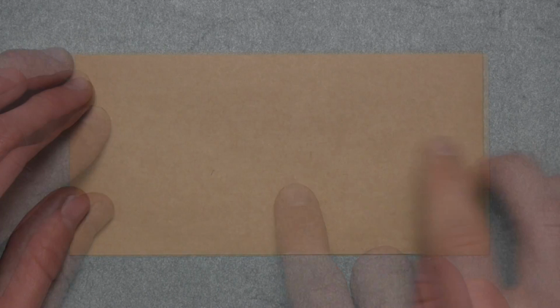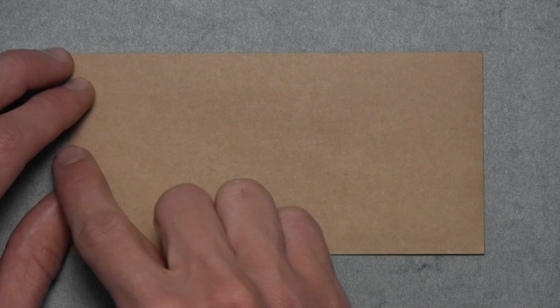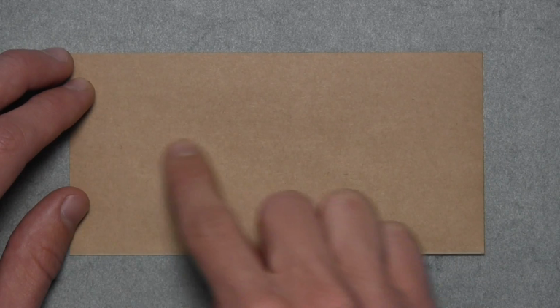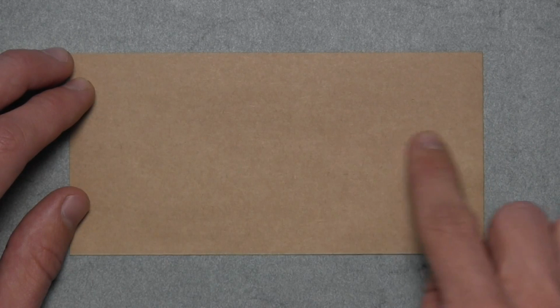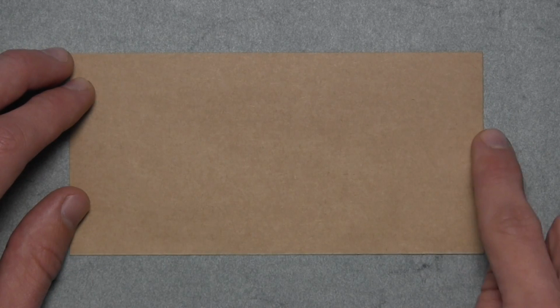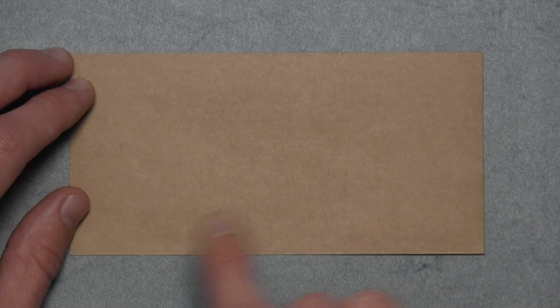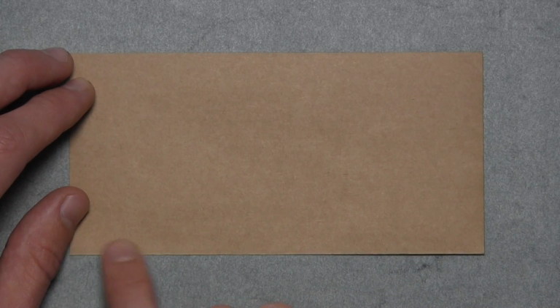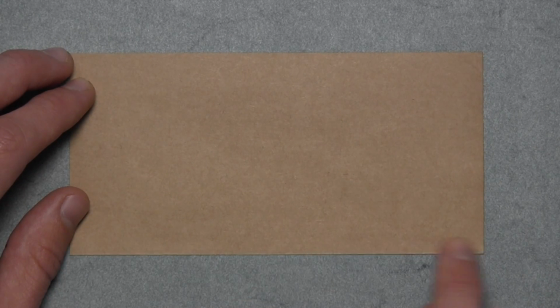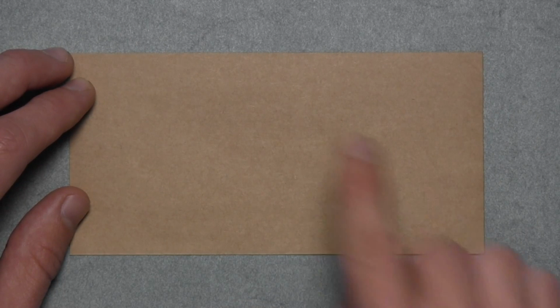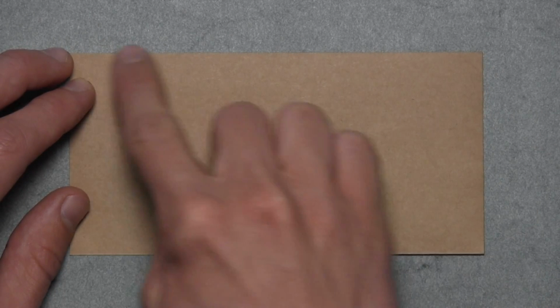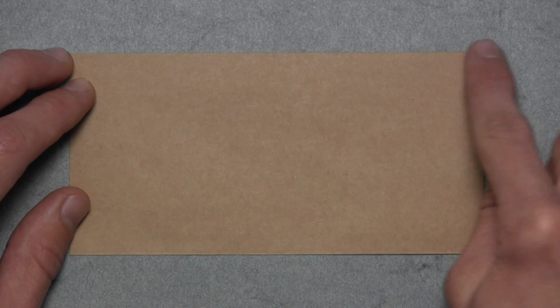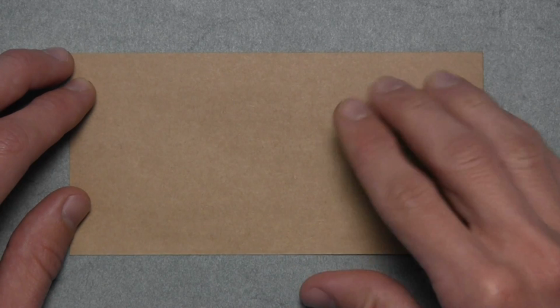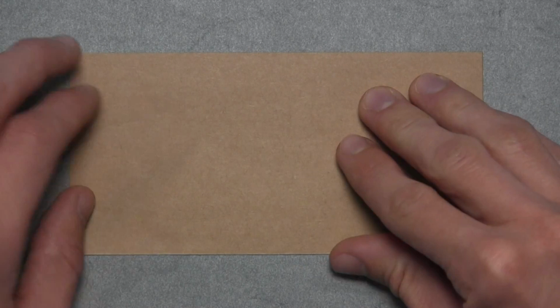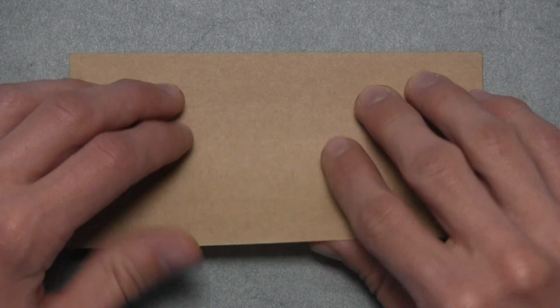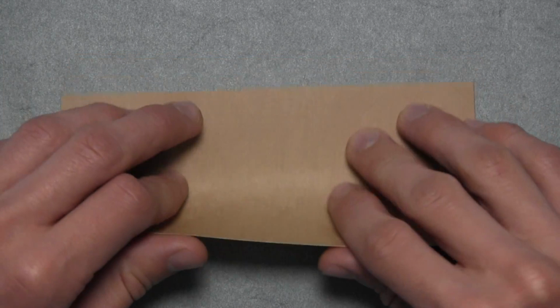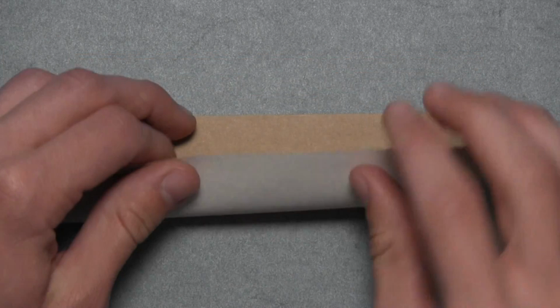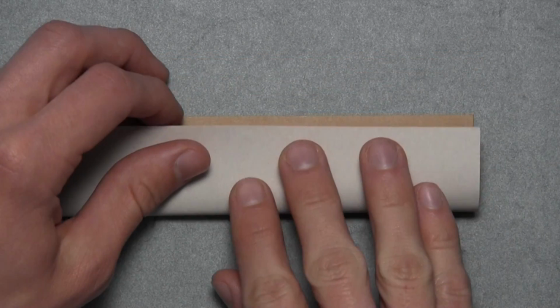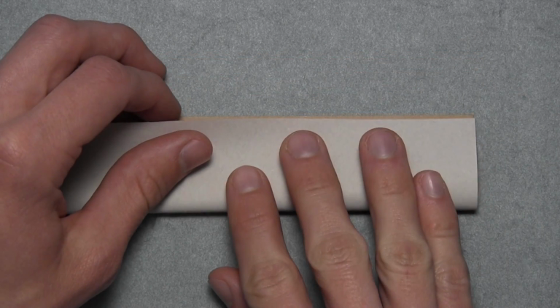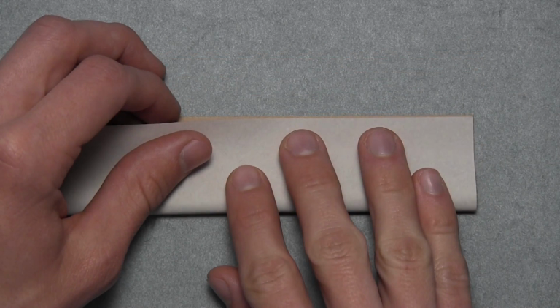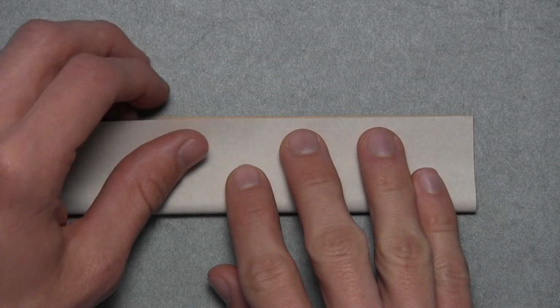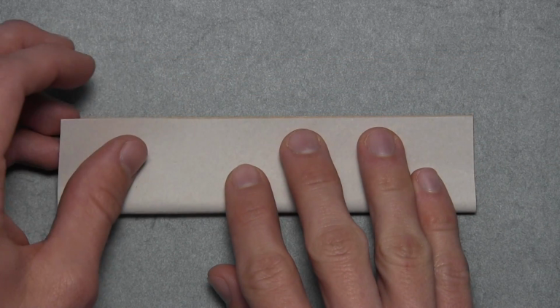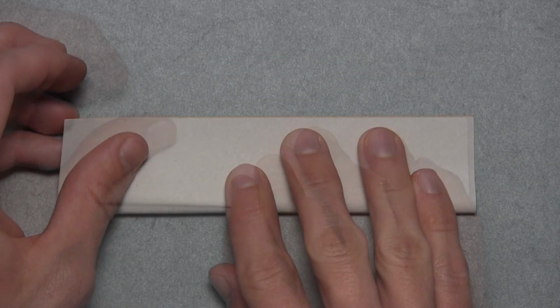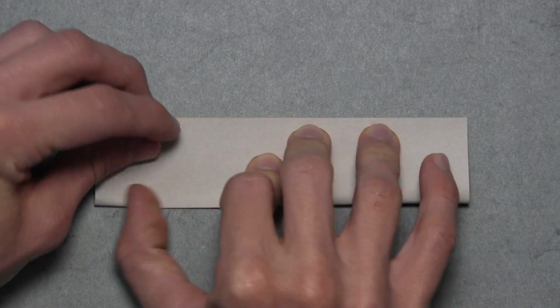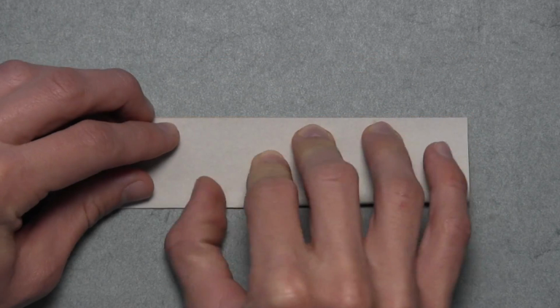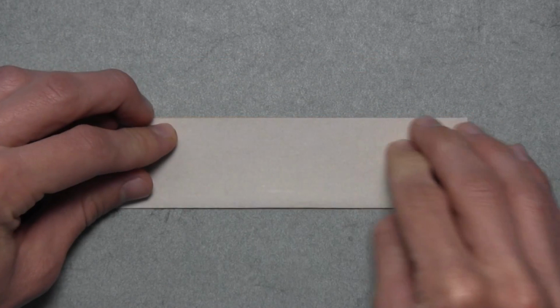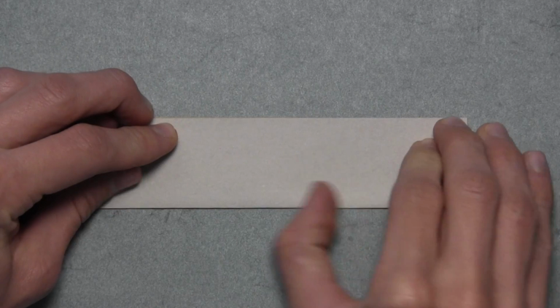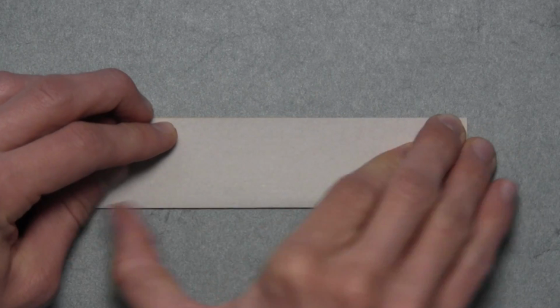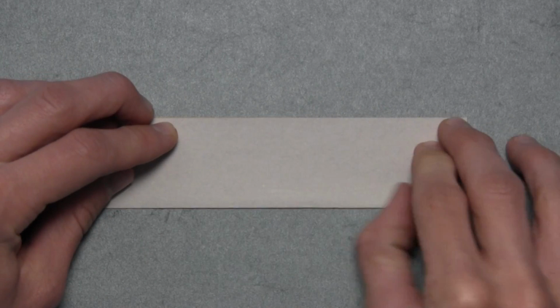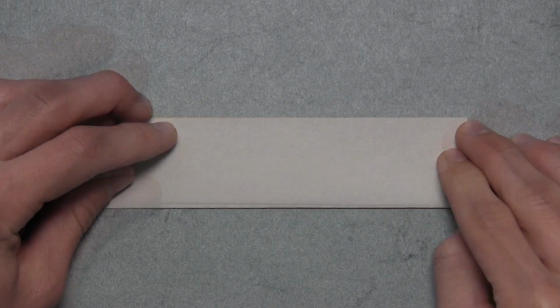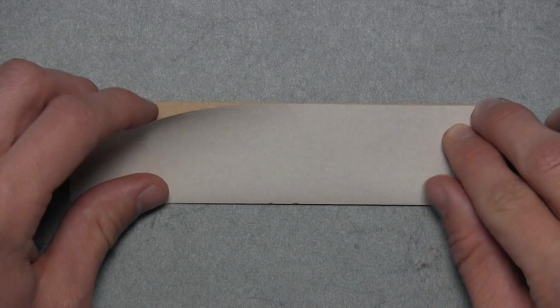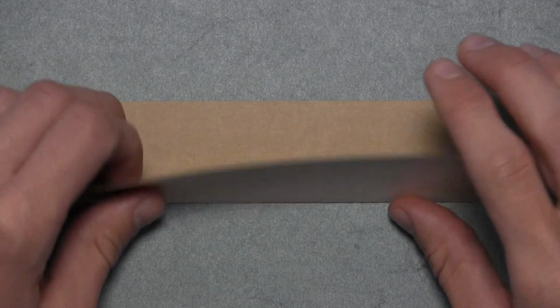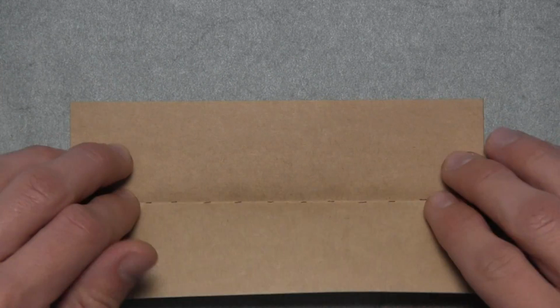And then we're going to fold in half horizontally. So take this bottom edge and fold it up to the top edge. Align the corners and the edges, then make your crease, and then you can unfold.